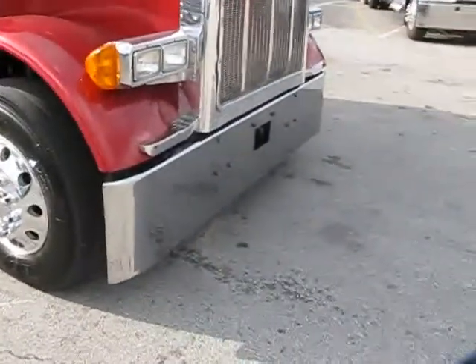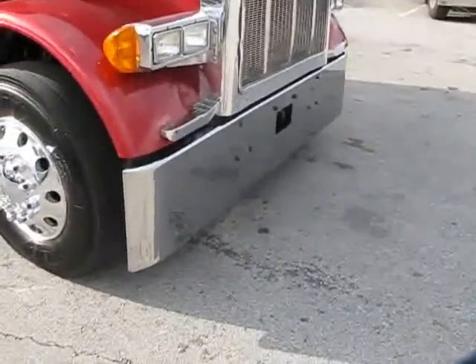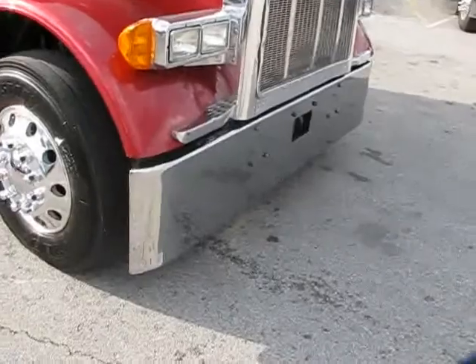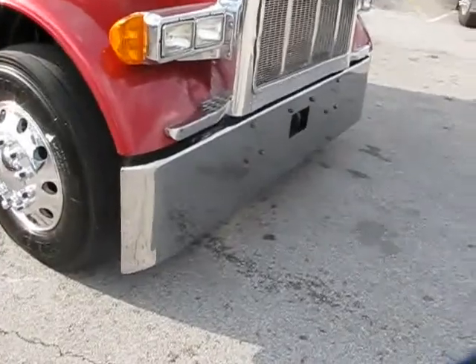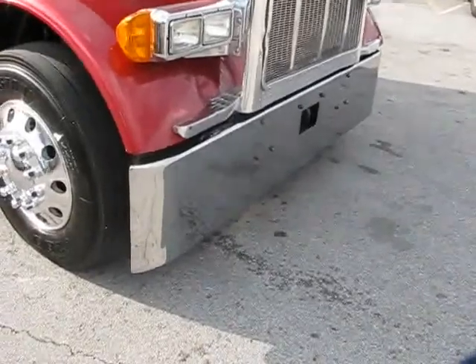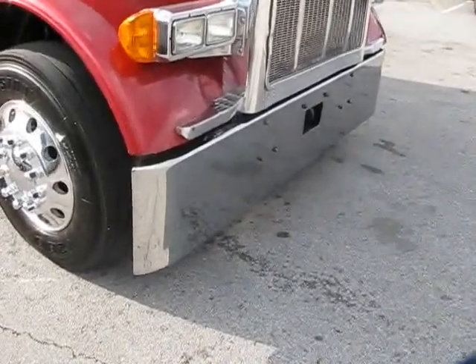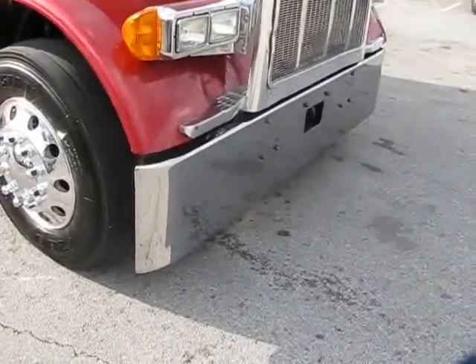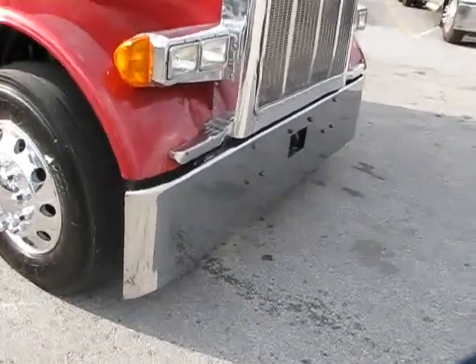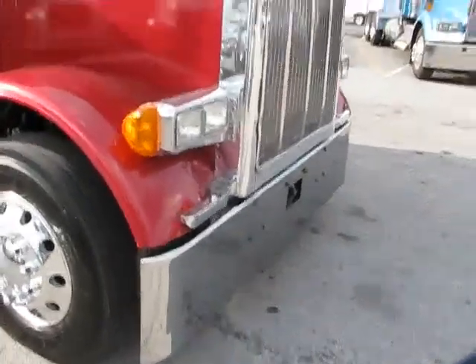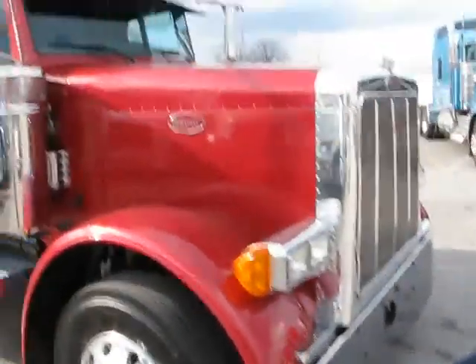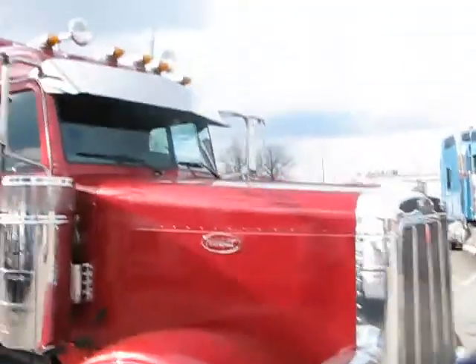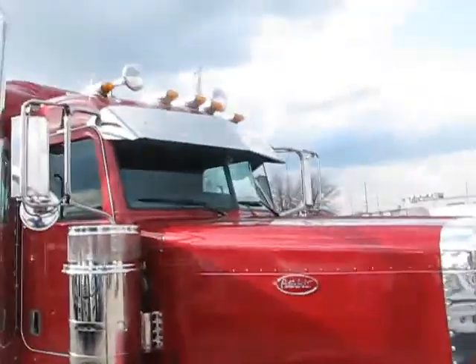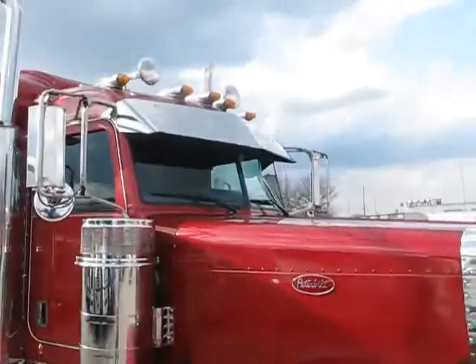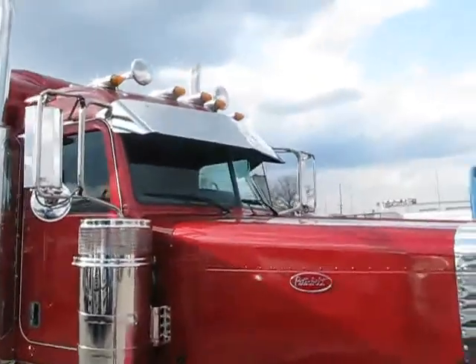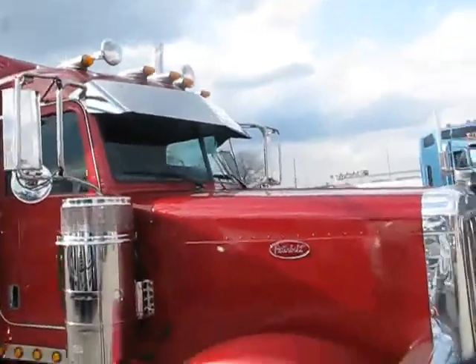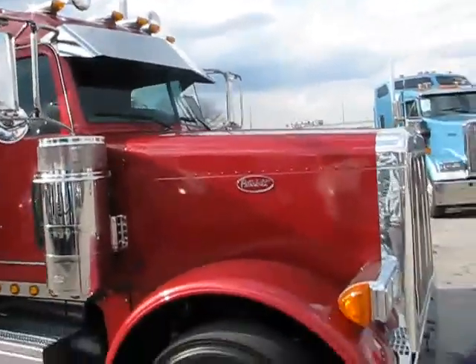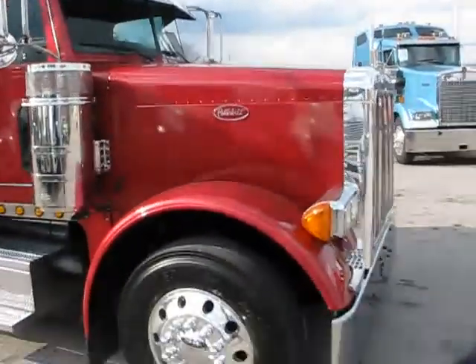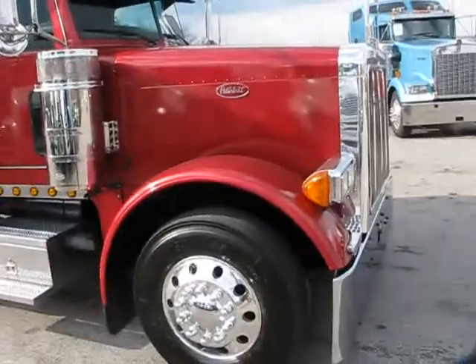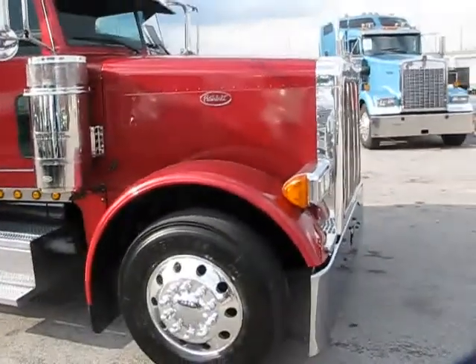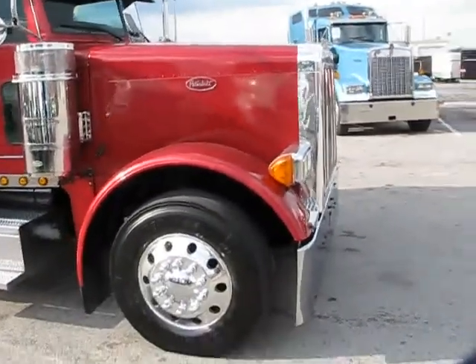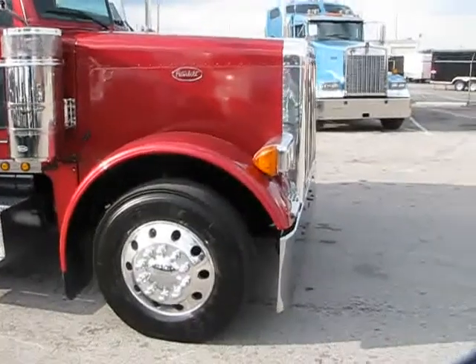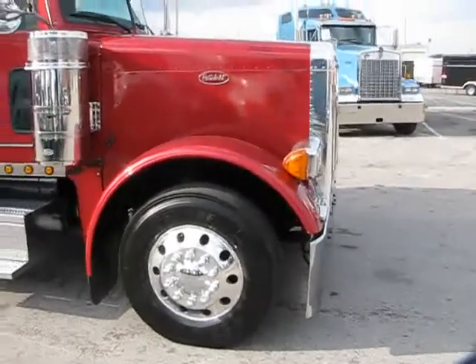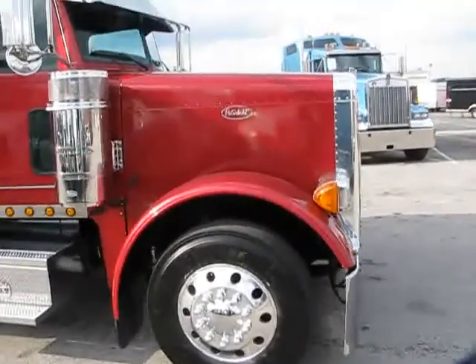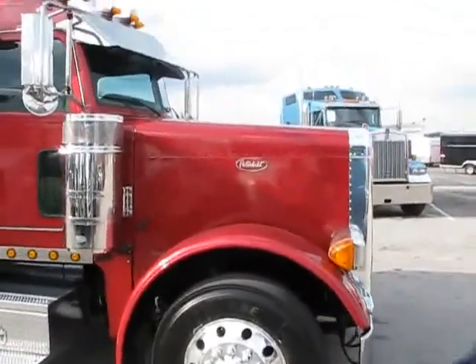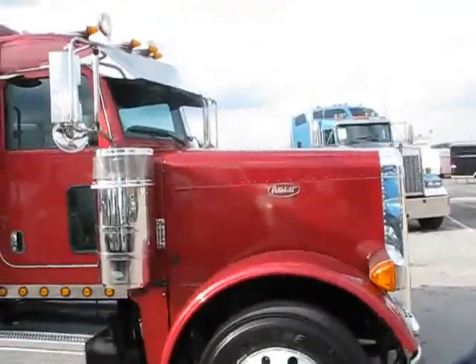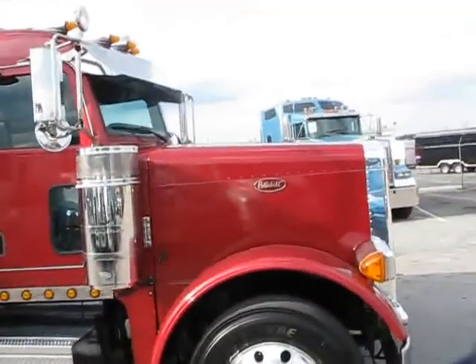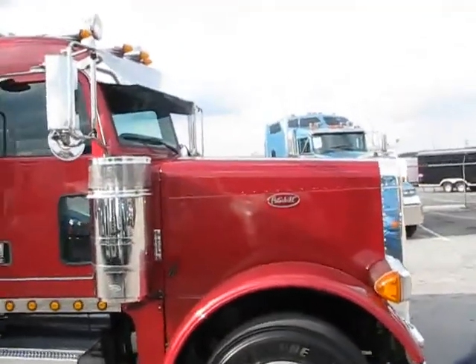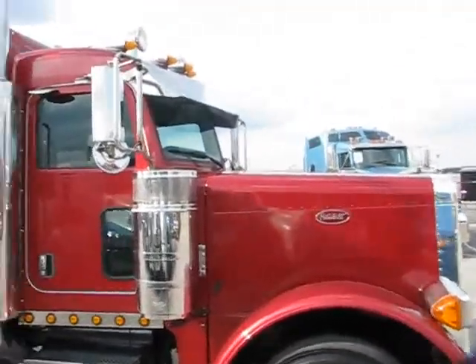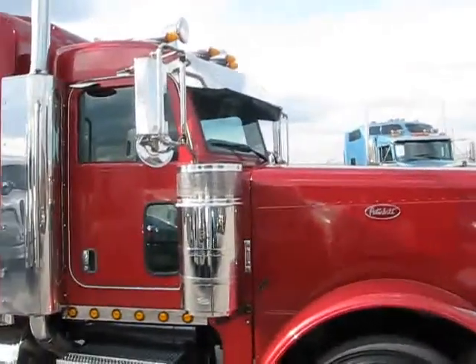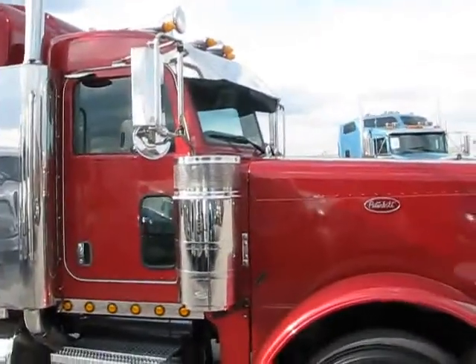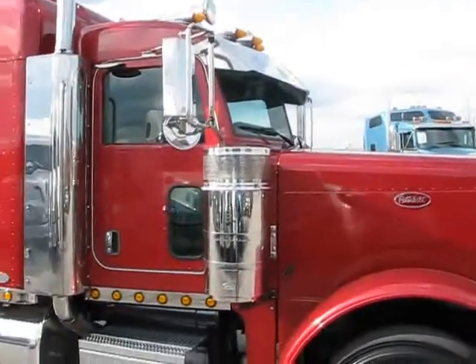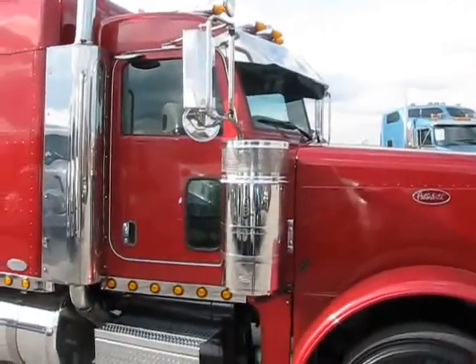As you can see, we've got the new bumper, new drop visor, fully polished aluminum wheels. We've got 22.5 tires.